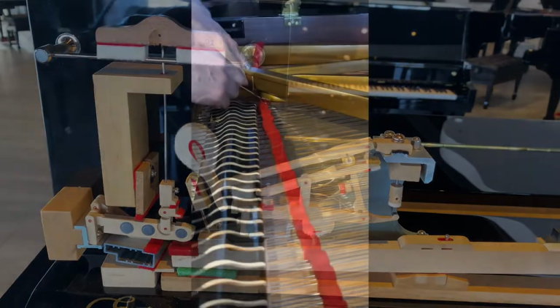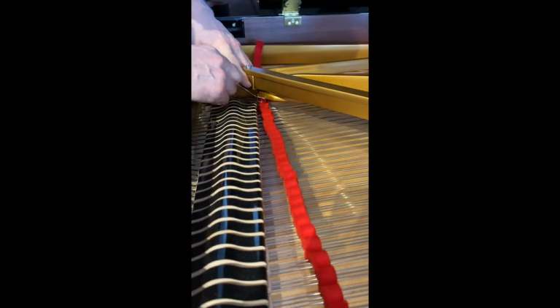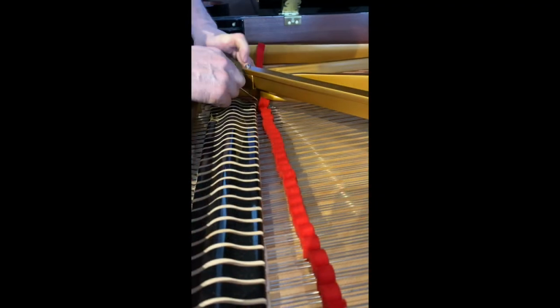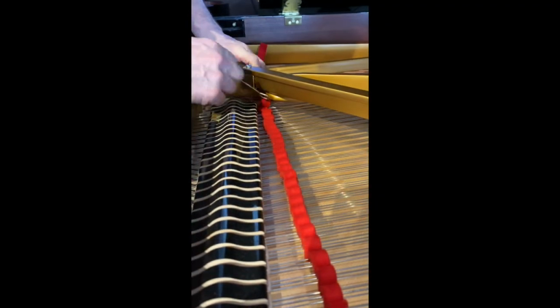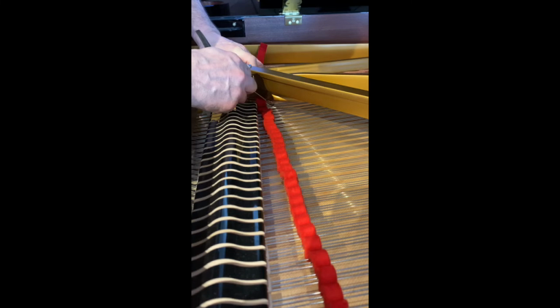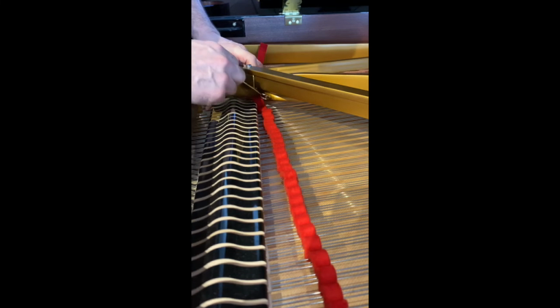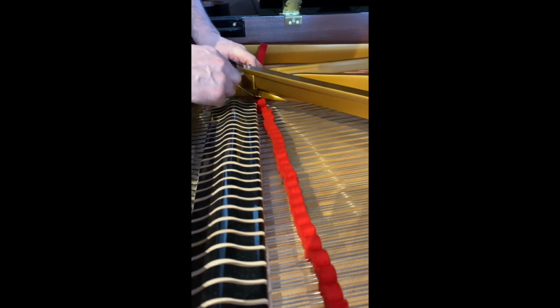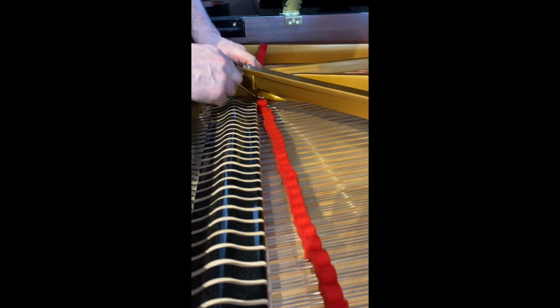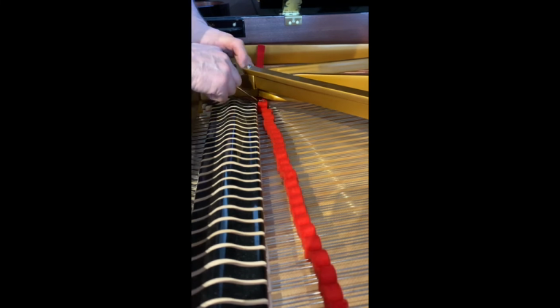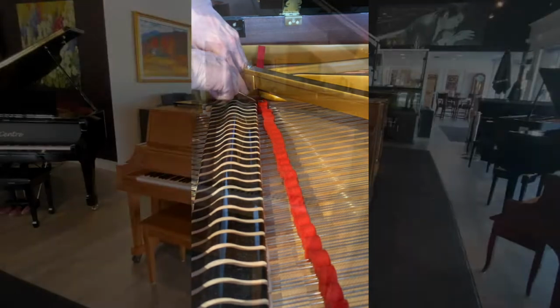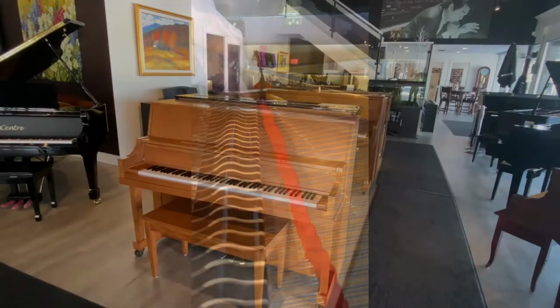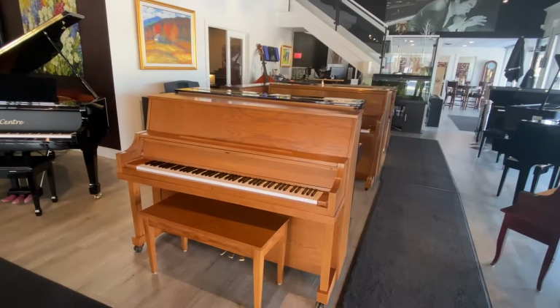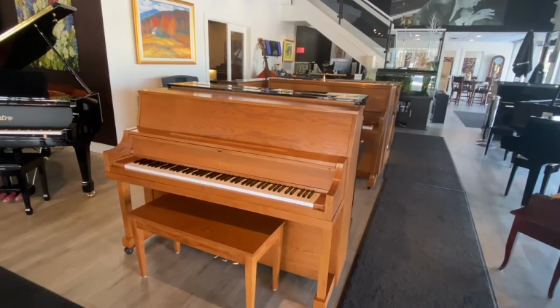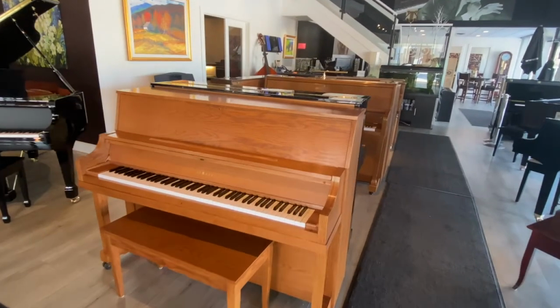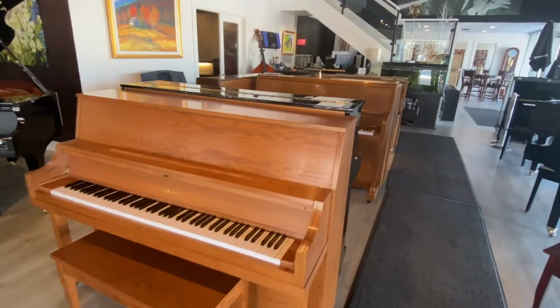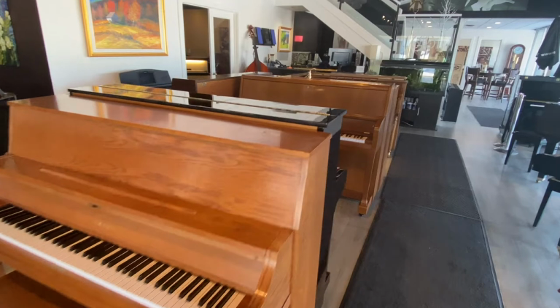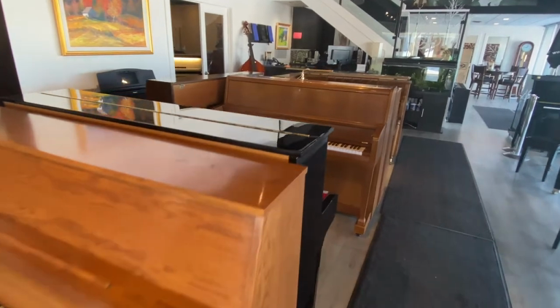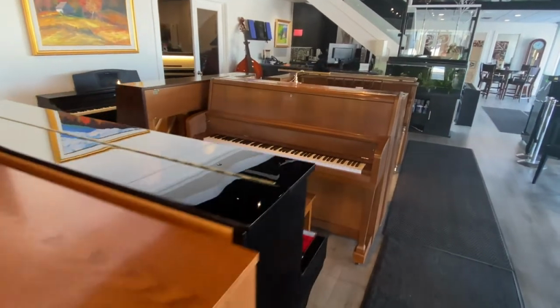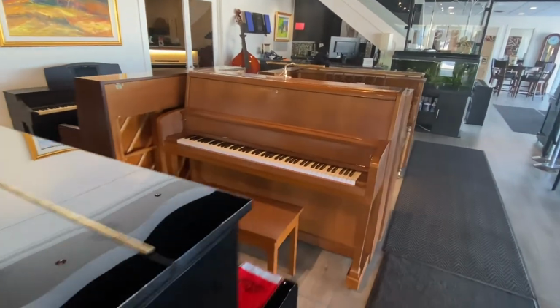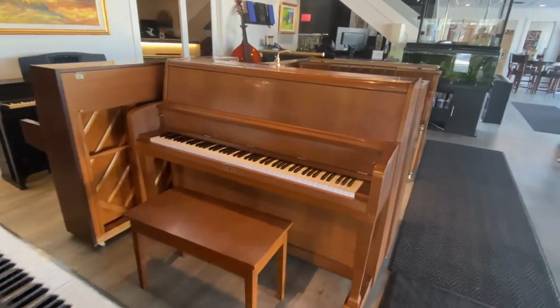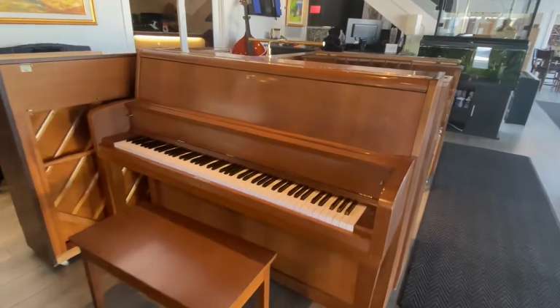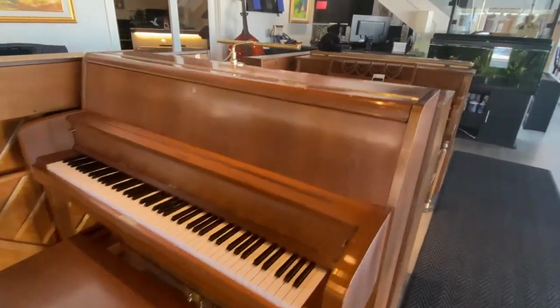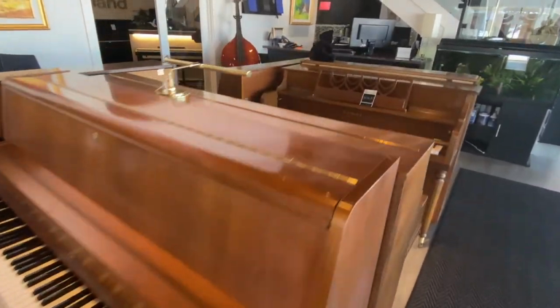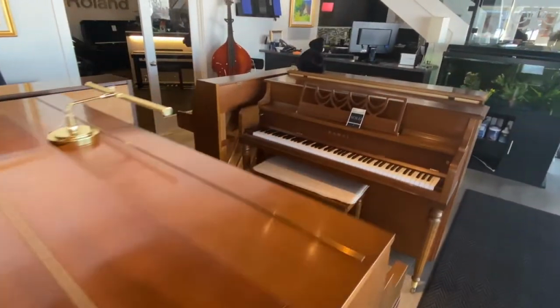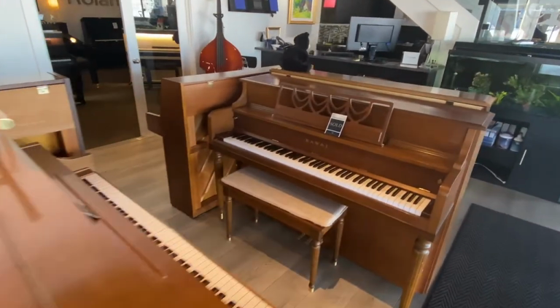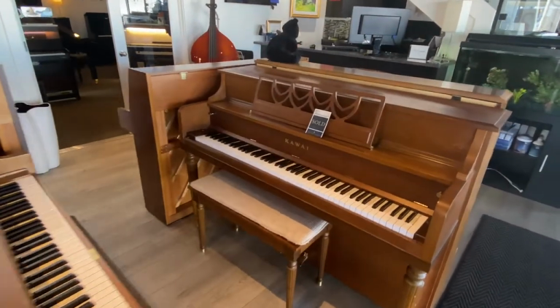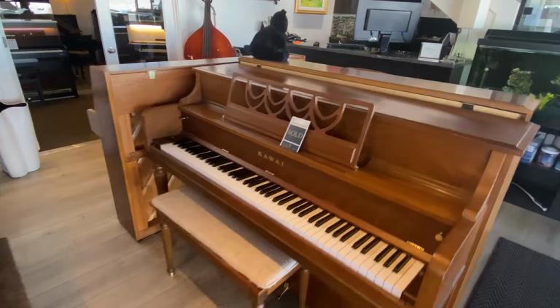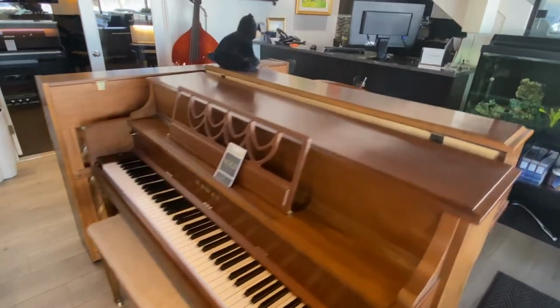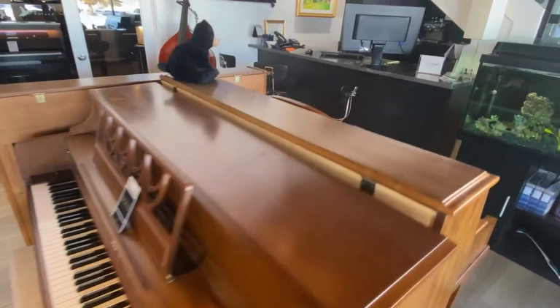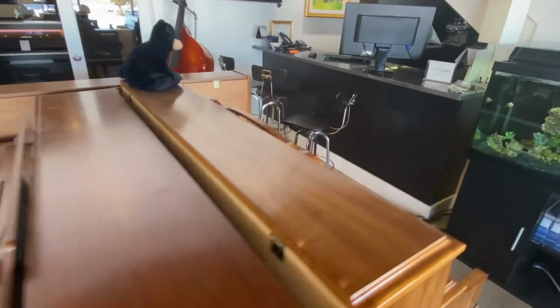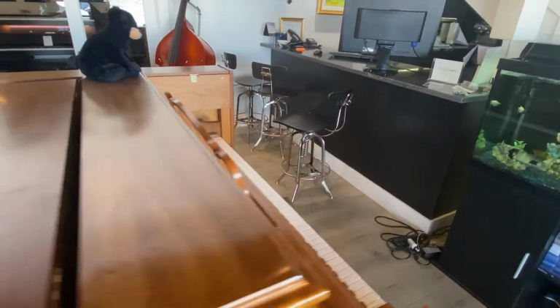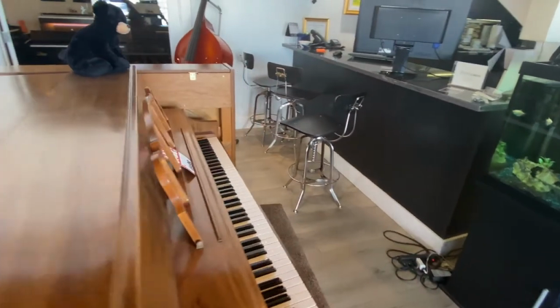That's why we recommend having a technician inspect an instrument if you're buying privately. Here at Piano Center, we inspect and prepare any of our used pianos before they're put on our sales floor, and that's why we can also put a warranty on each one for extra peace of mind.